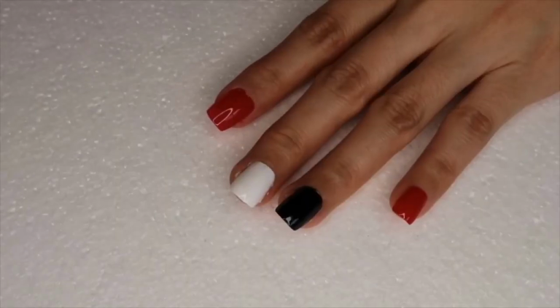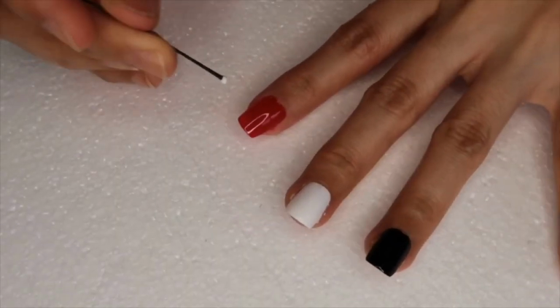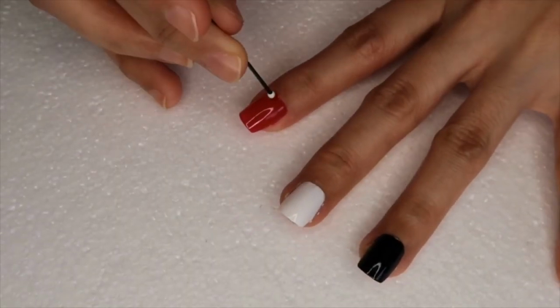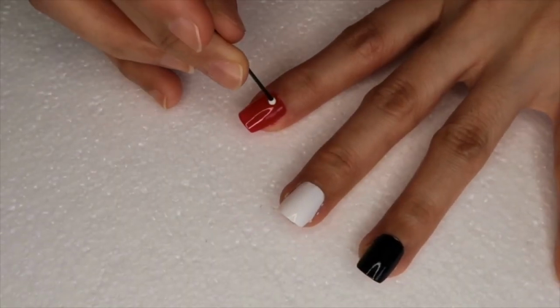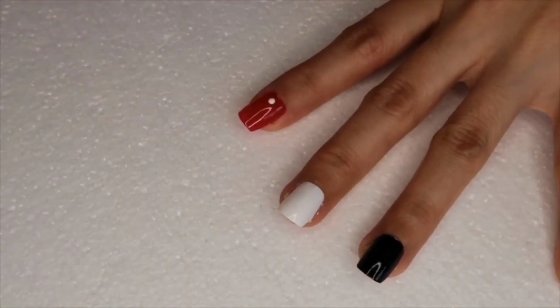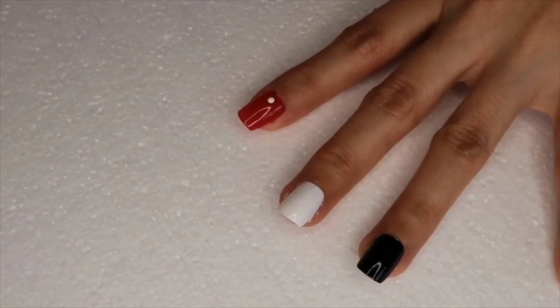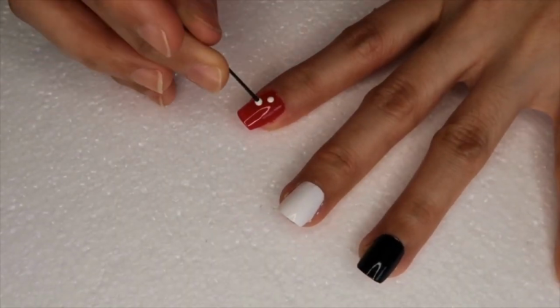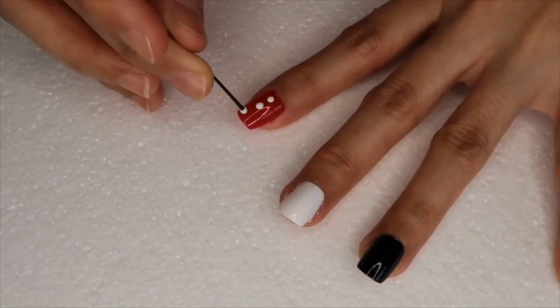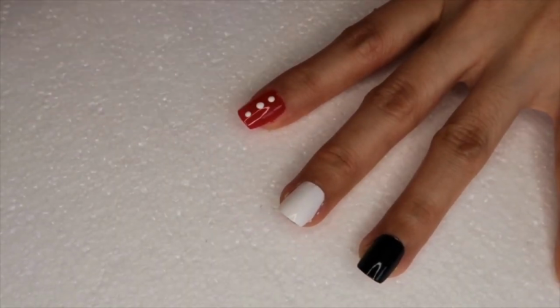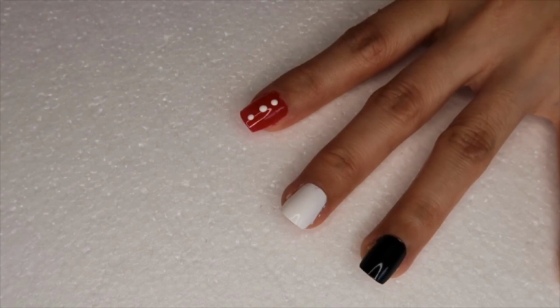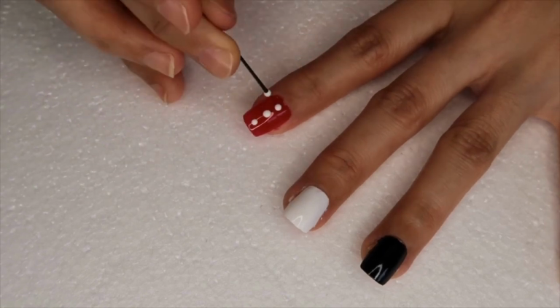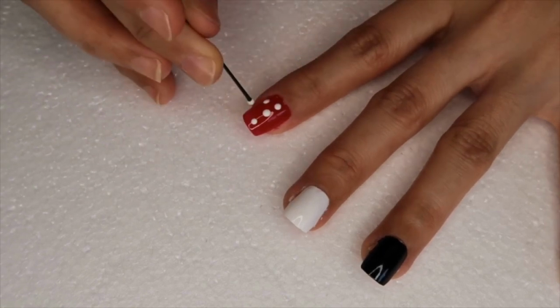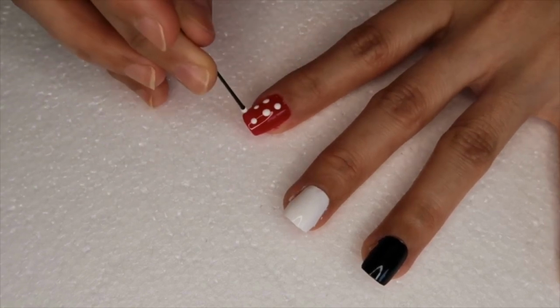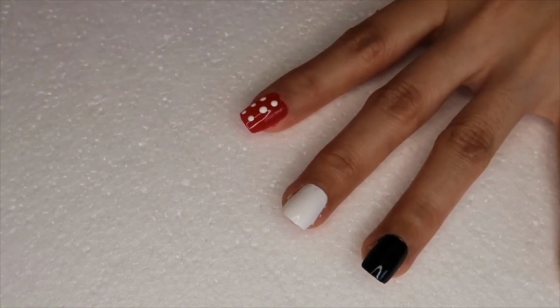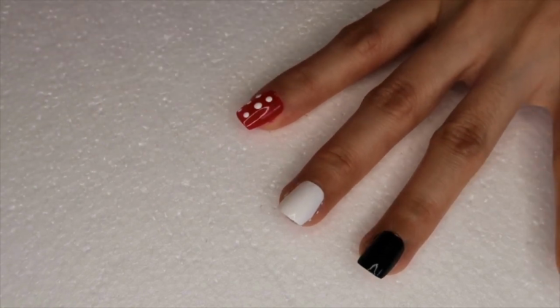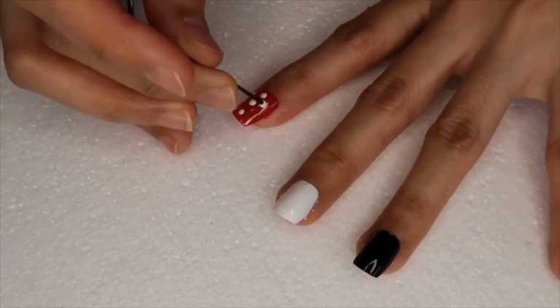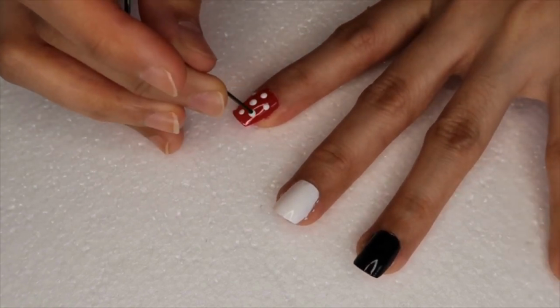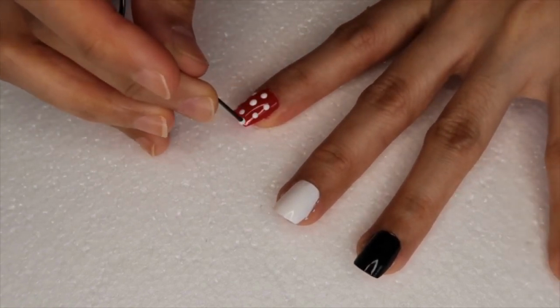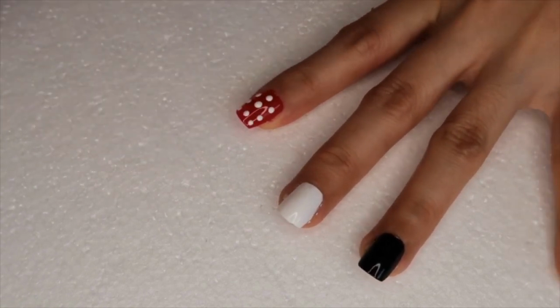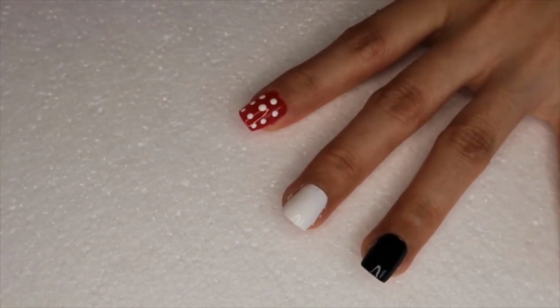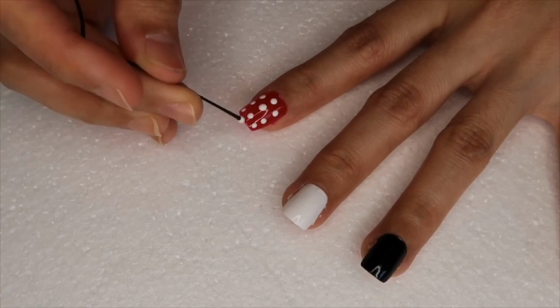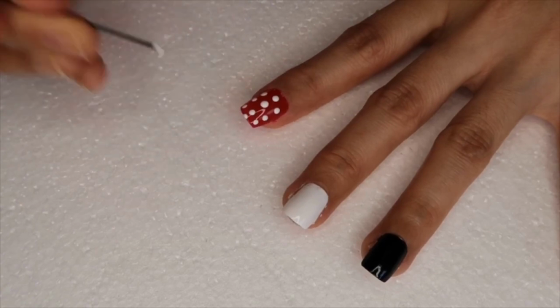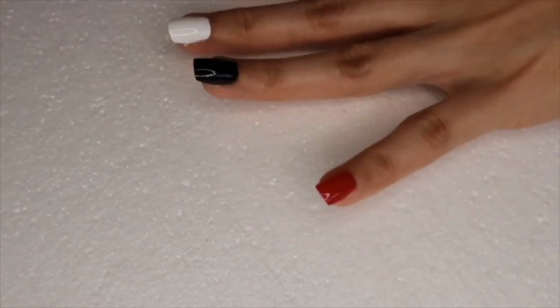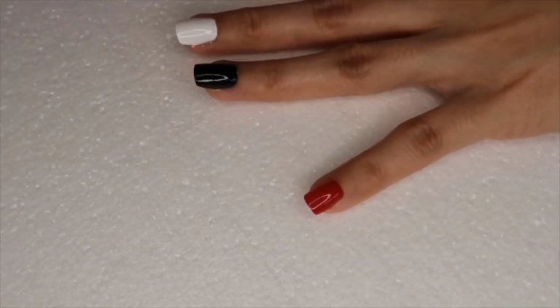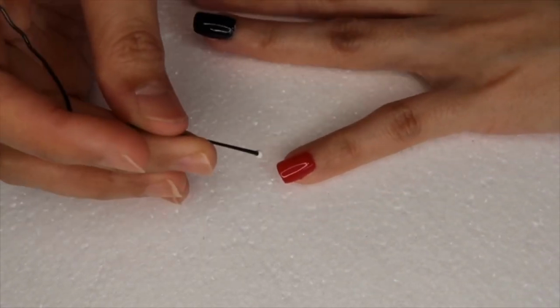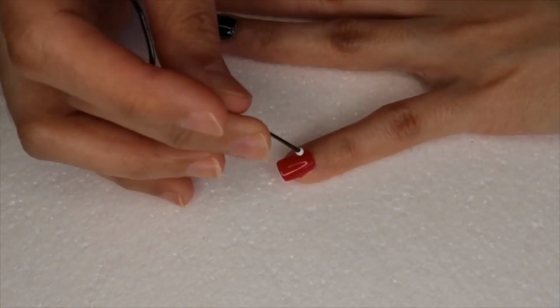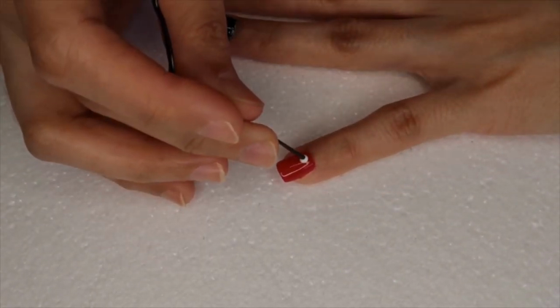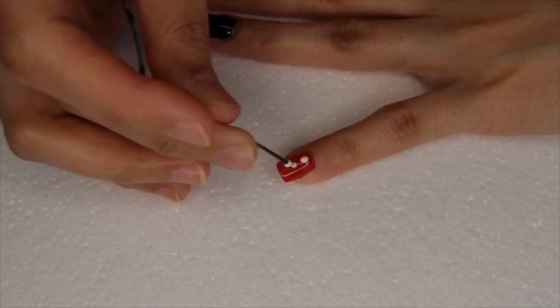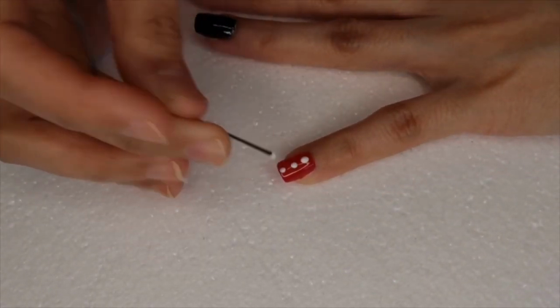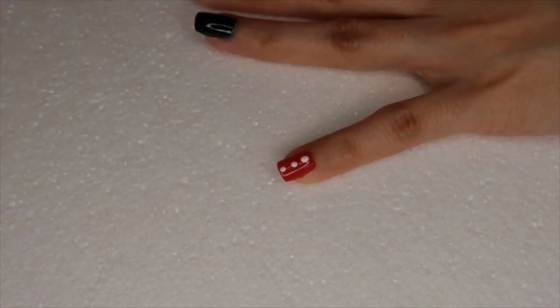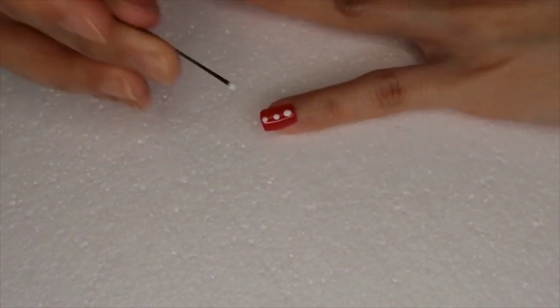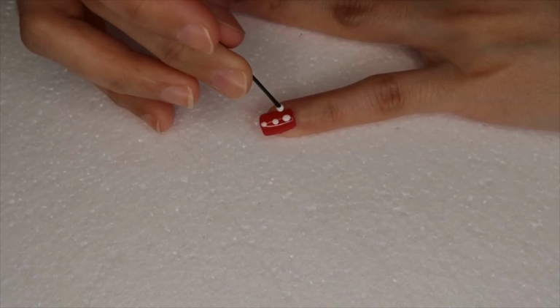Then over my red nail I'm going to do white polka dots just like Minnie's dress. I'm using a bobby pin and applying the dots on it. You can also use a dotting tool, but for now I'm using a bobby pin for easy access.